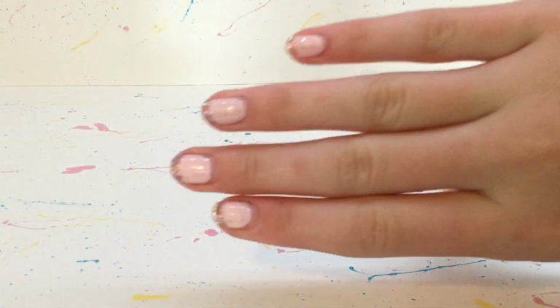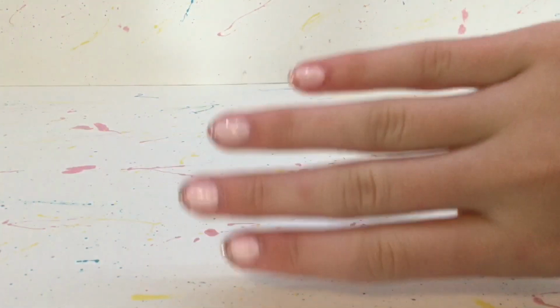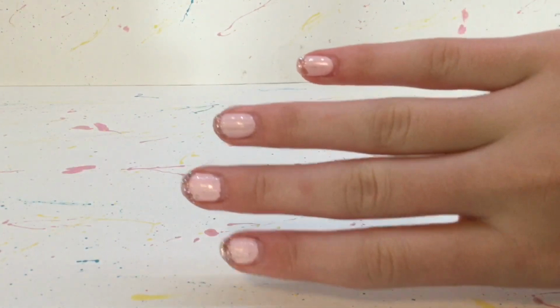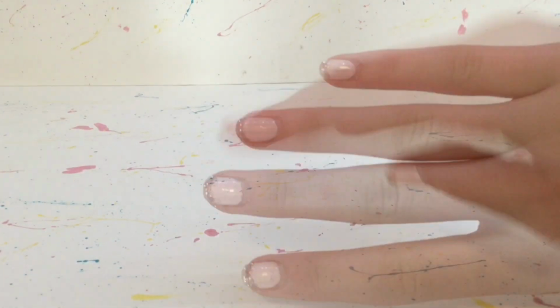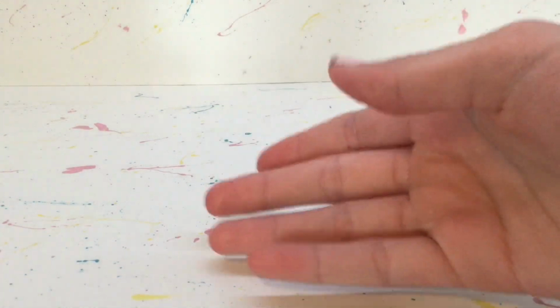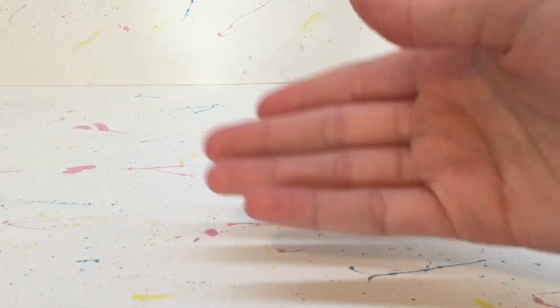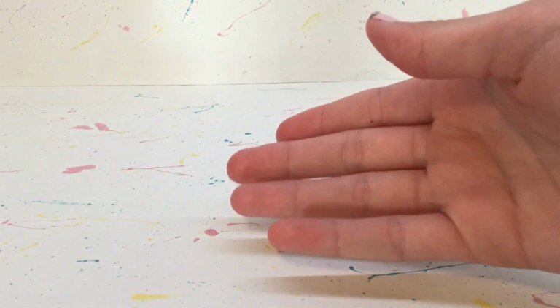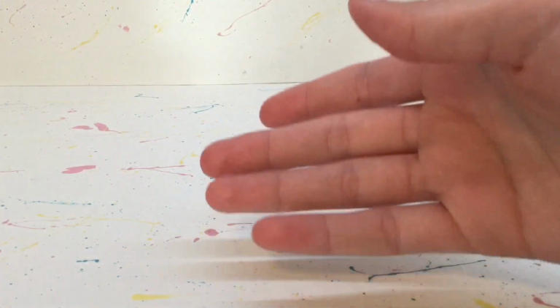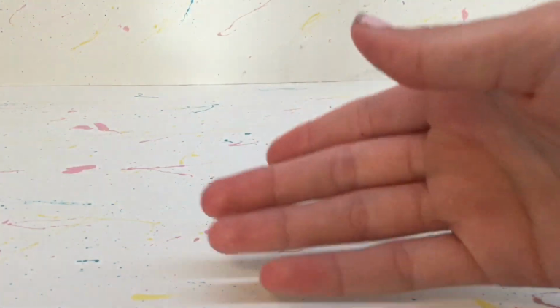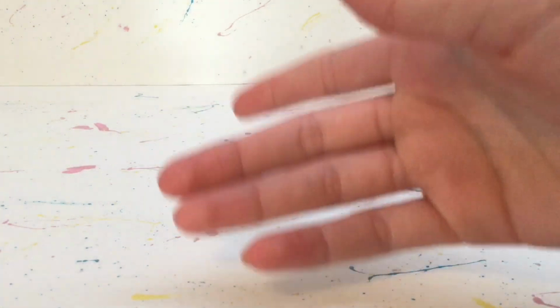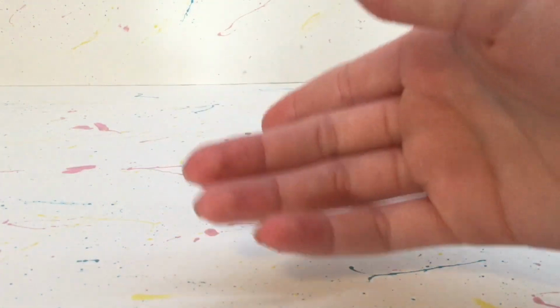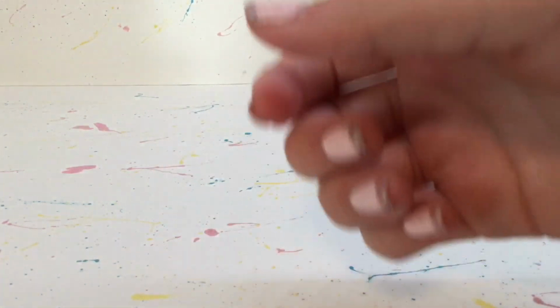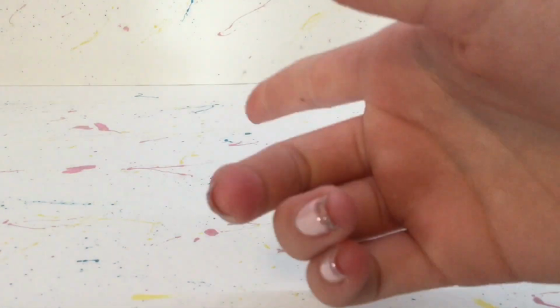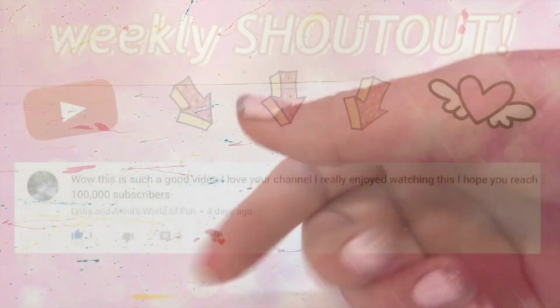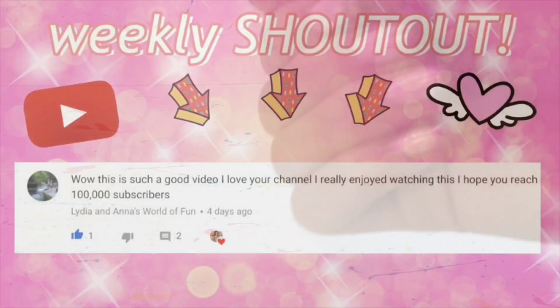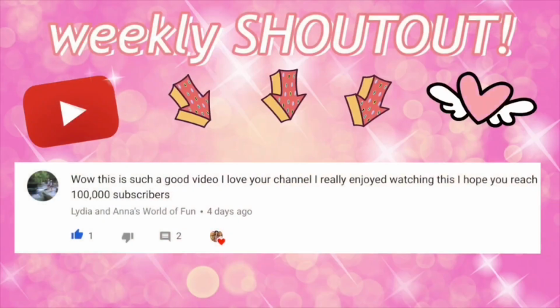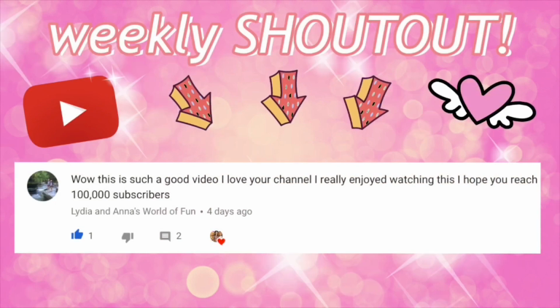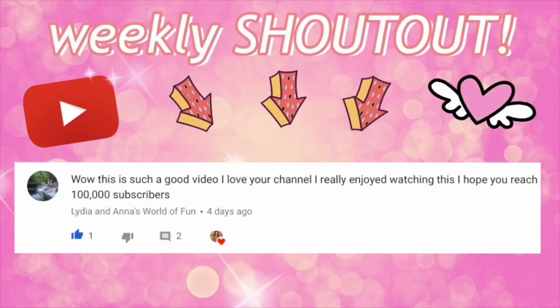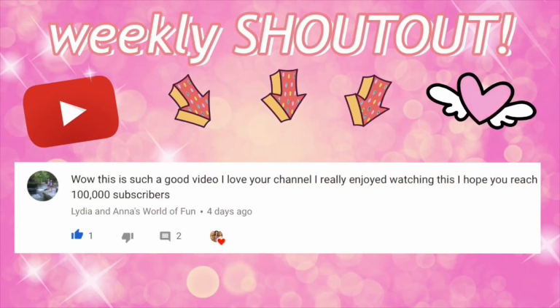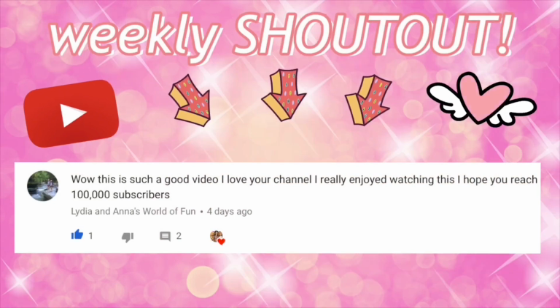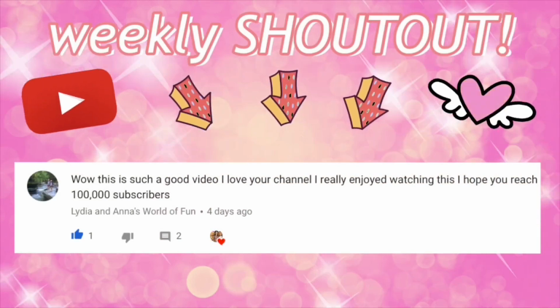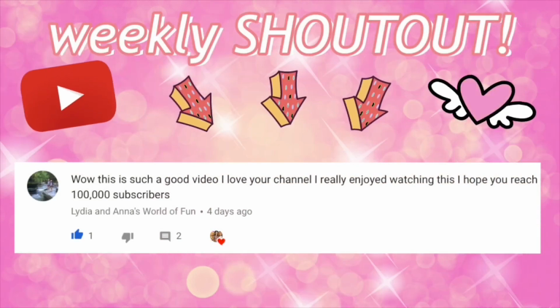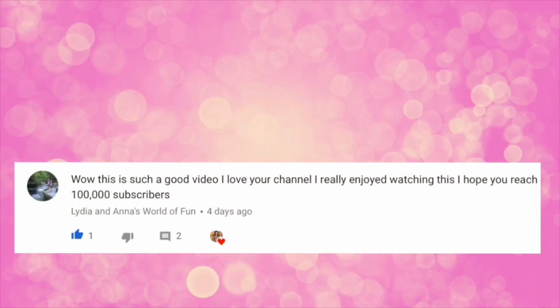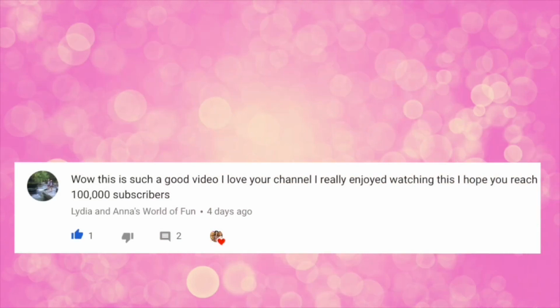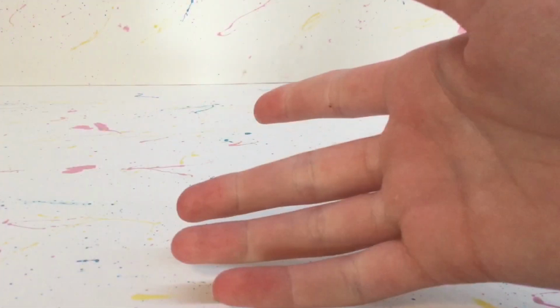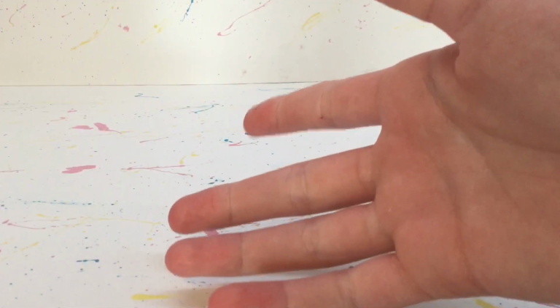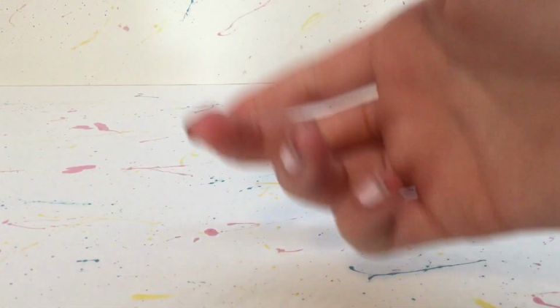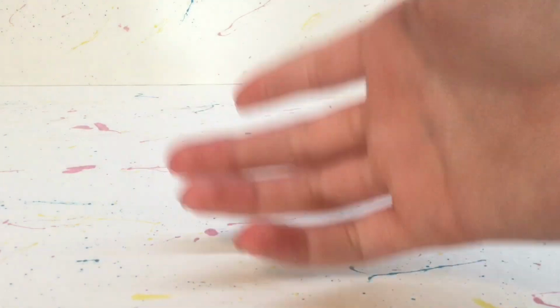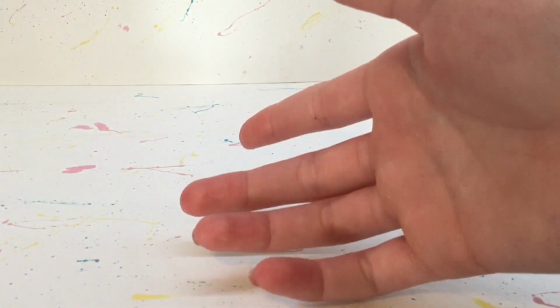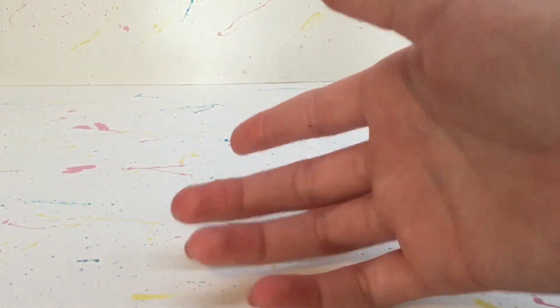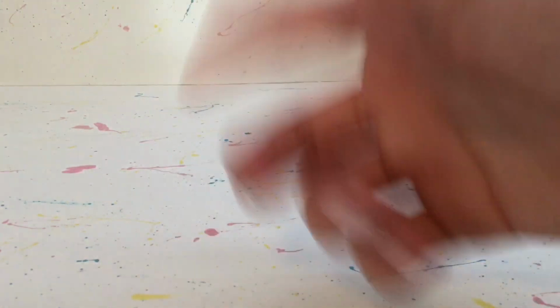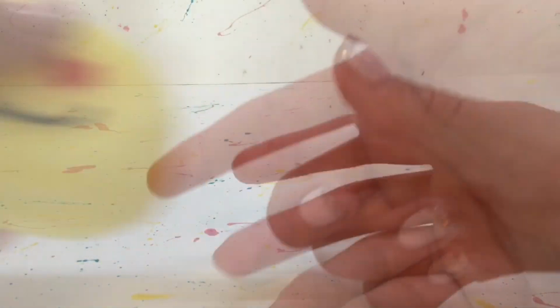Hello everyone! Delightful Dolls here. Quickly, before we get started, the weekly shout out goes to Lydia and Anna's World of Fun. Thank you so much for commenting. If you would like a shout out, all you have to do is comment something nice in my videos.